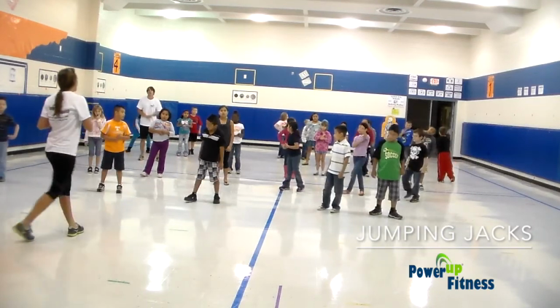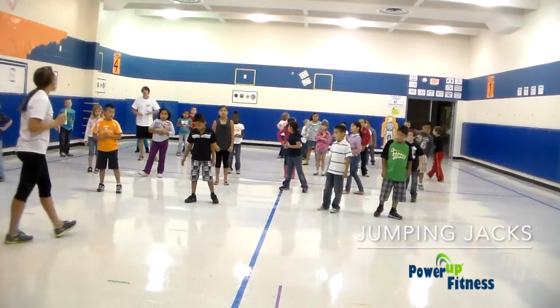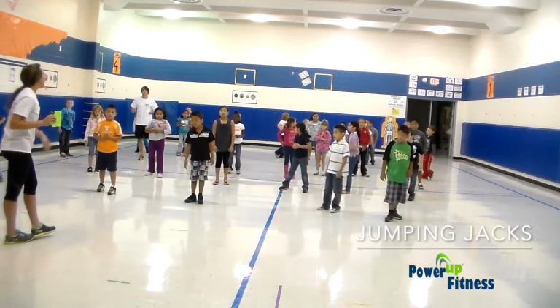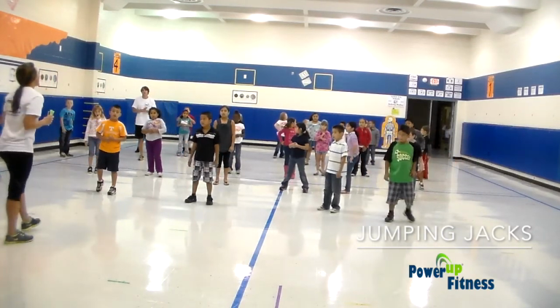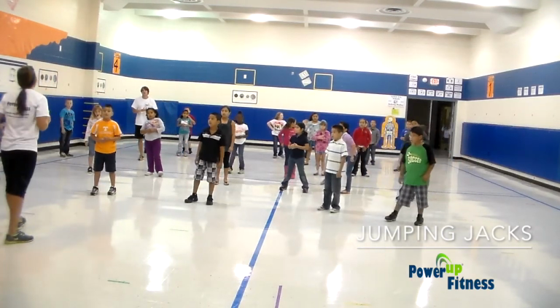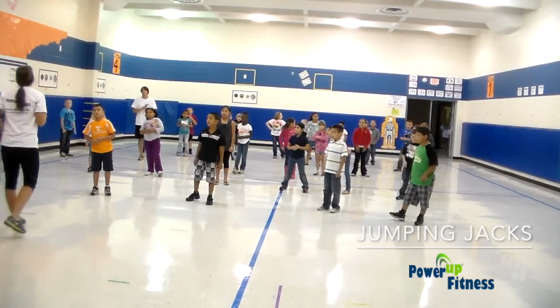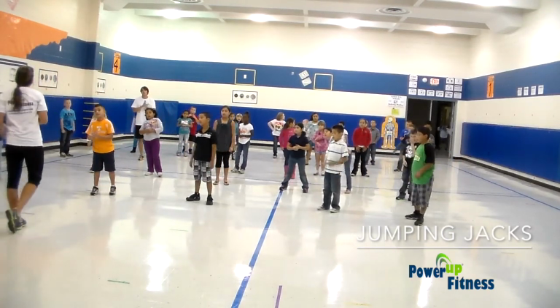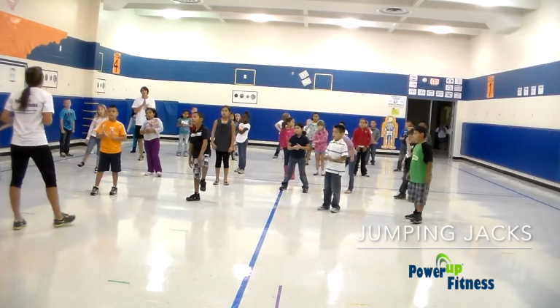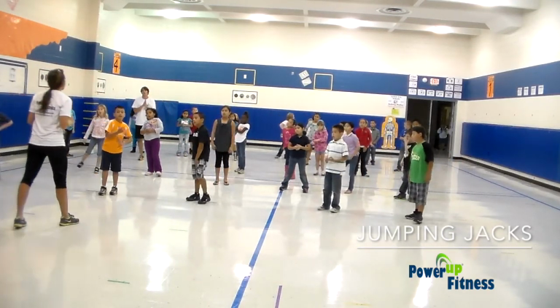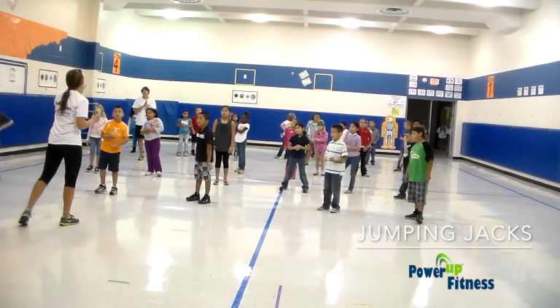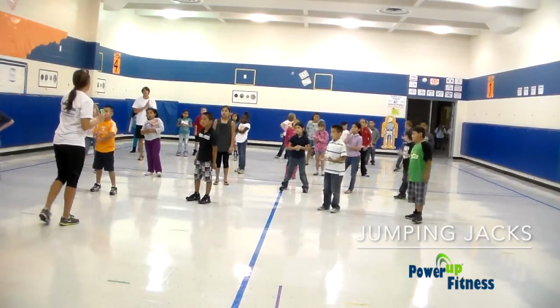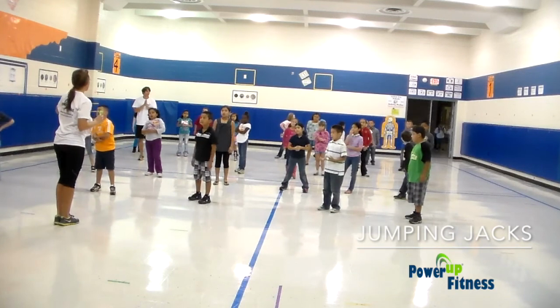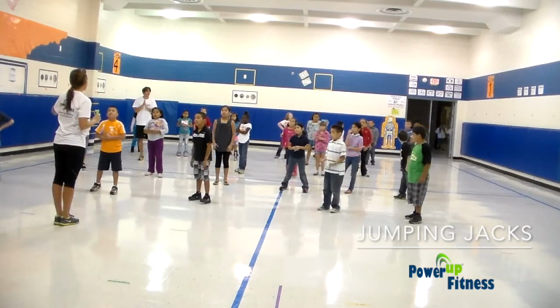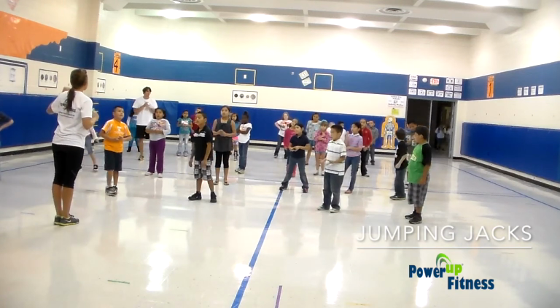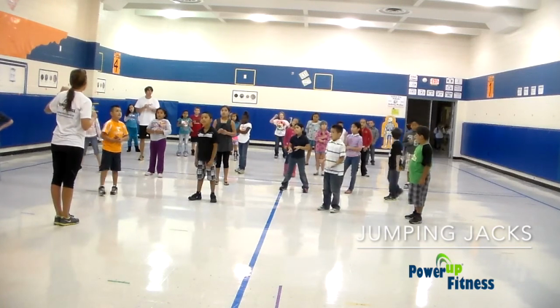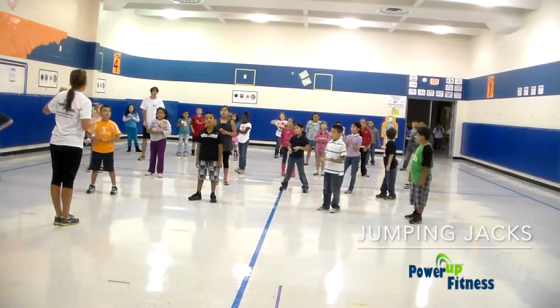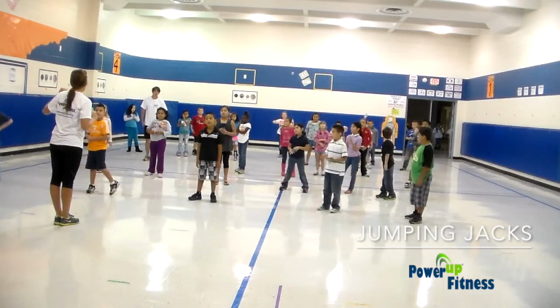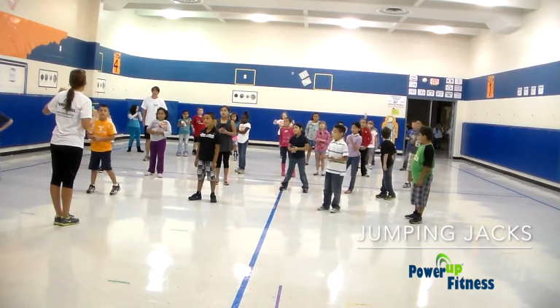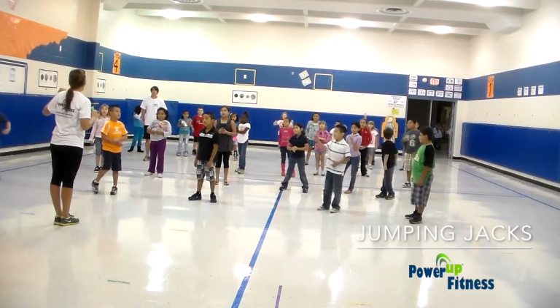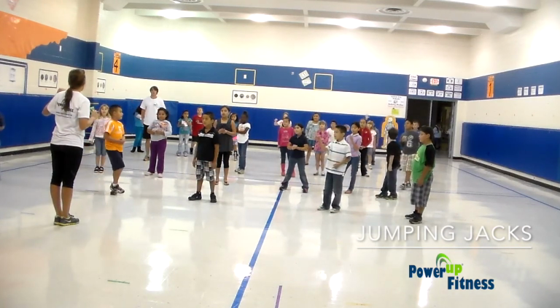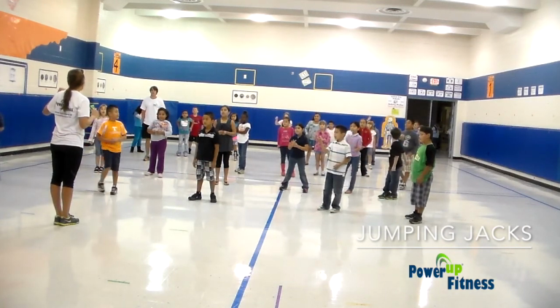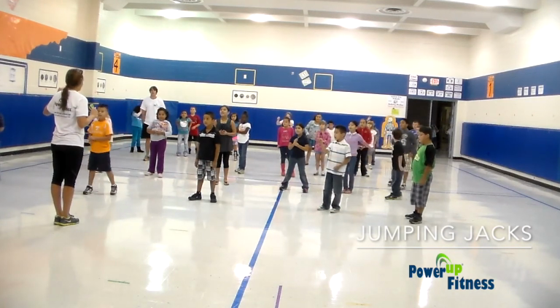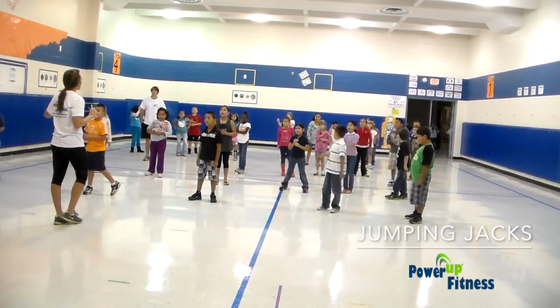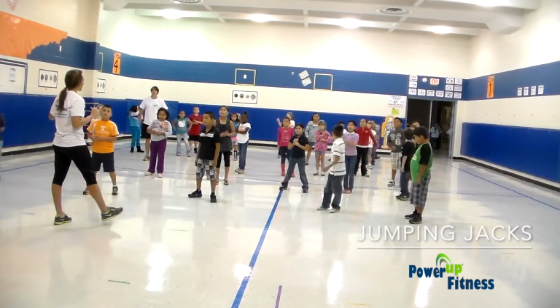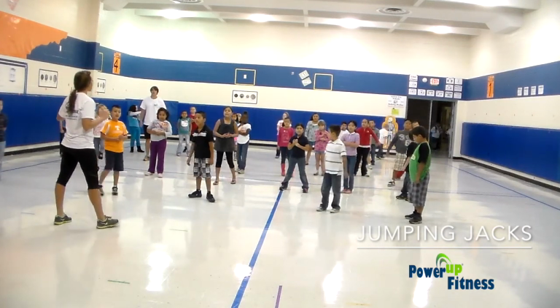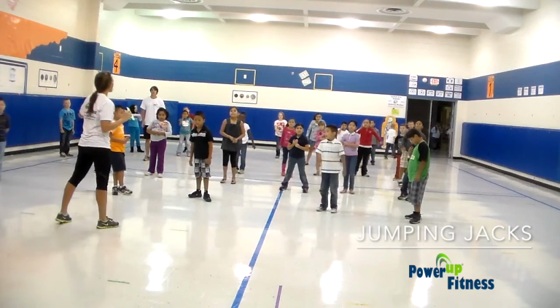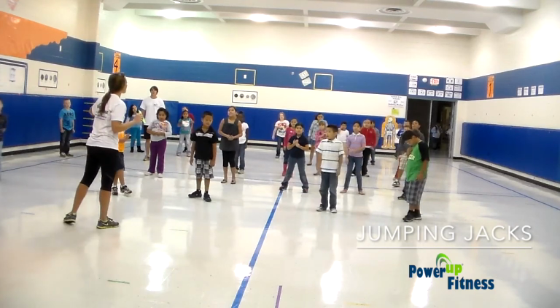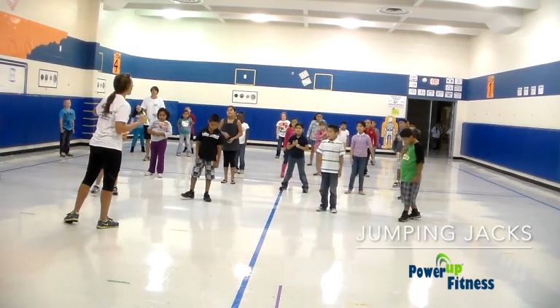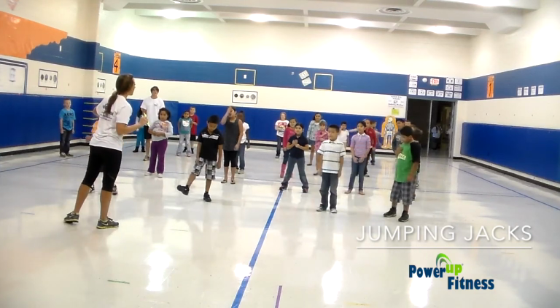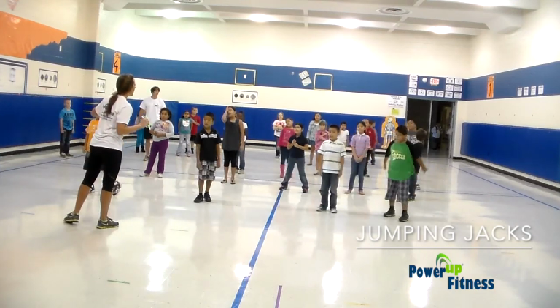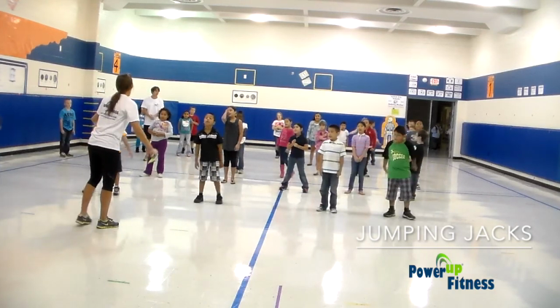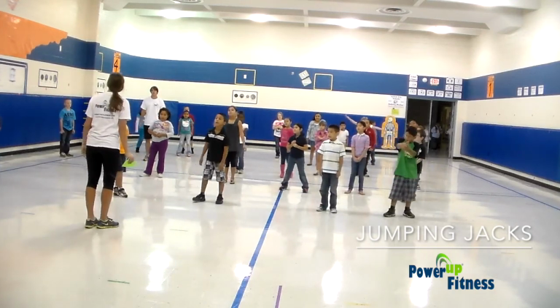All right, how about 11? 1, 4. 15. 15, so what's 11 plus 4? 15.